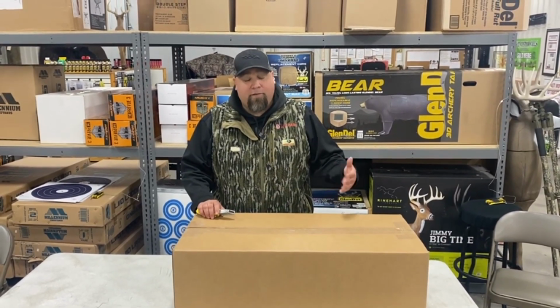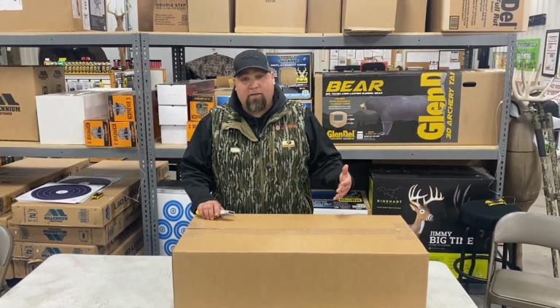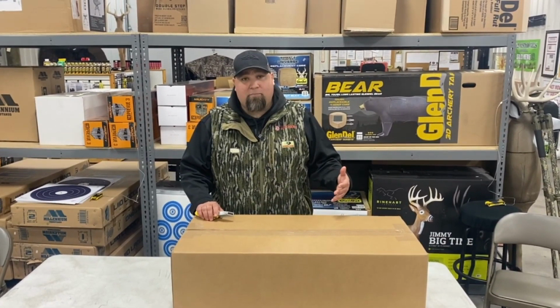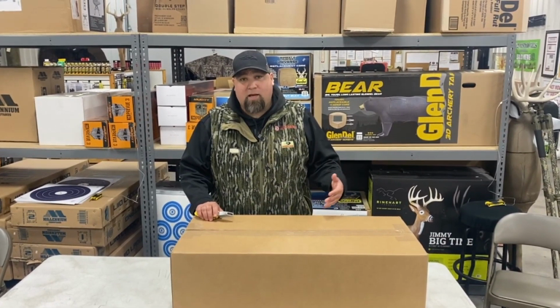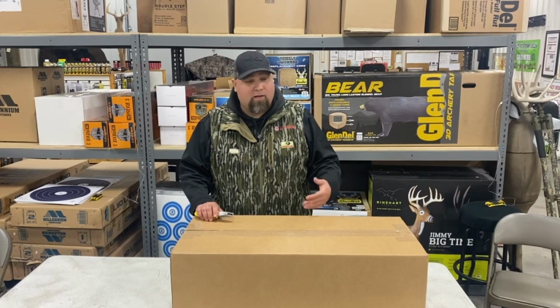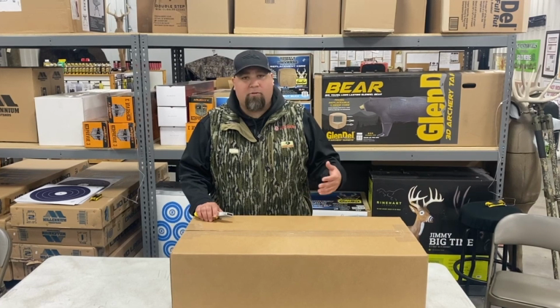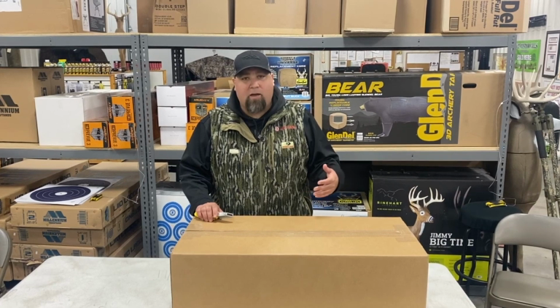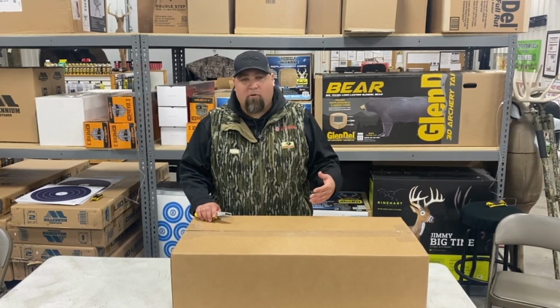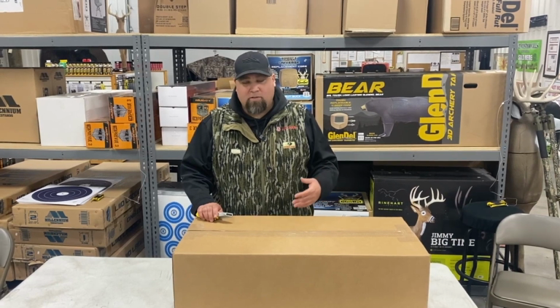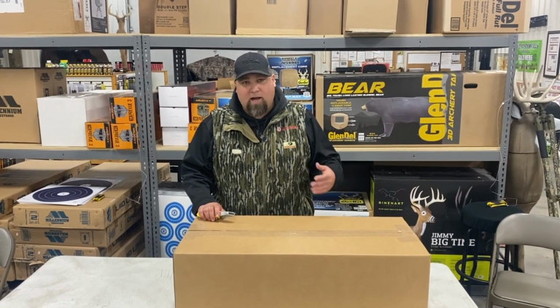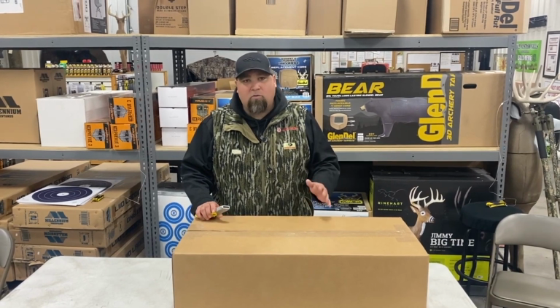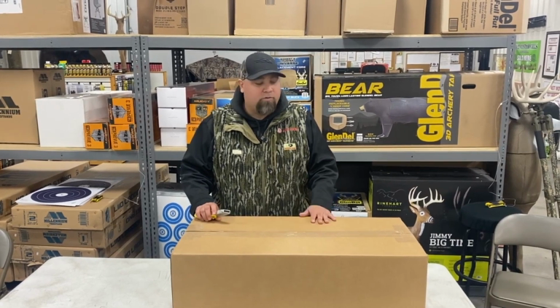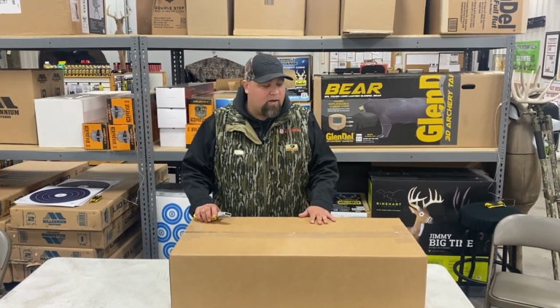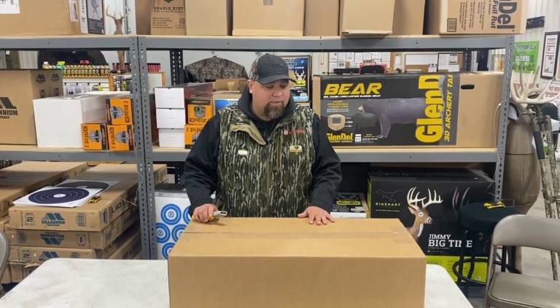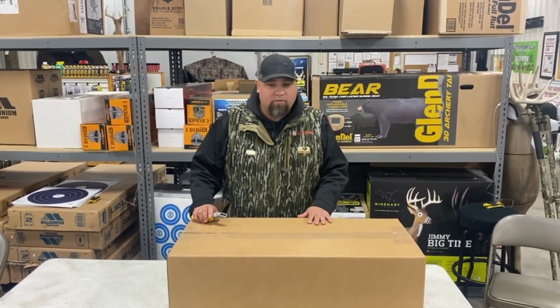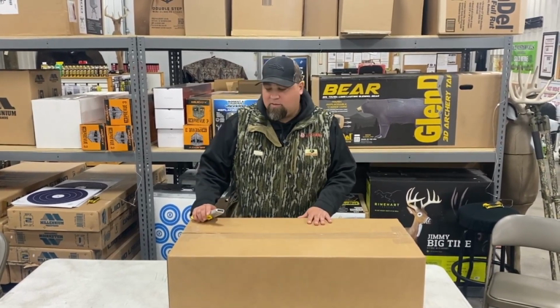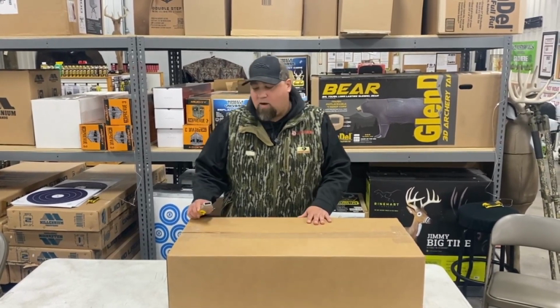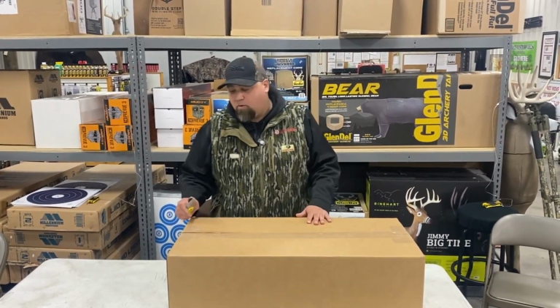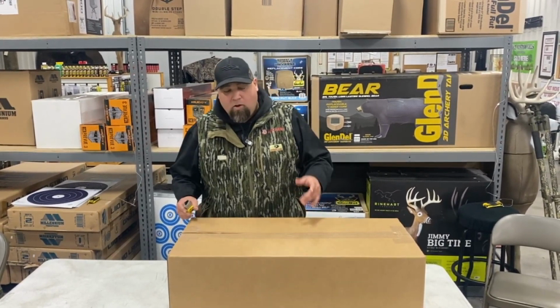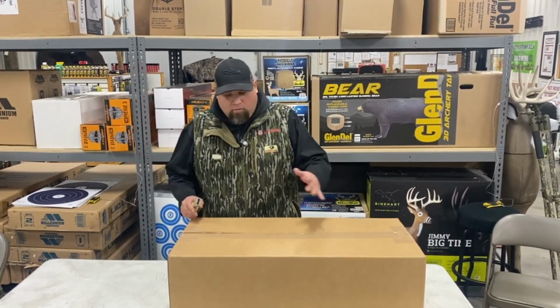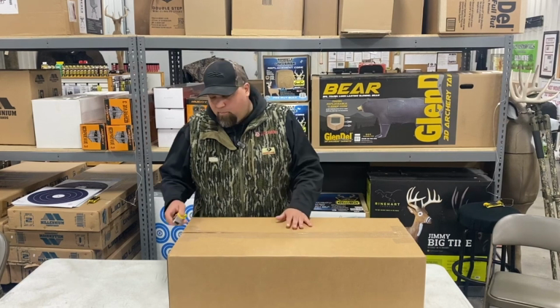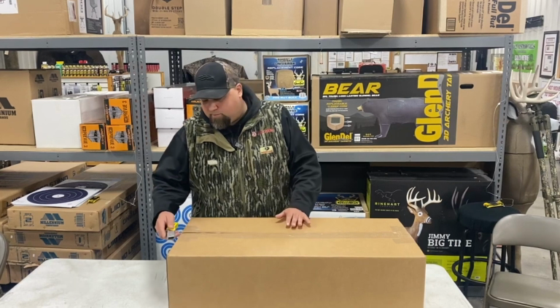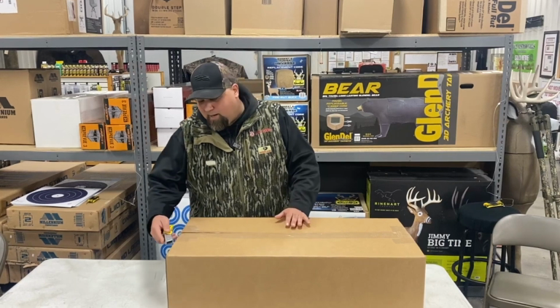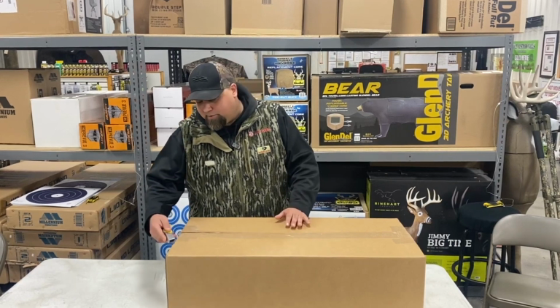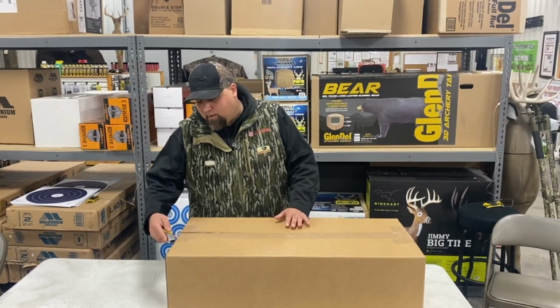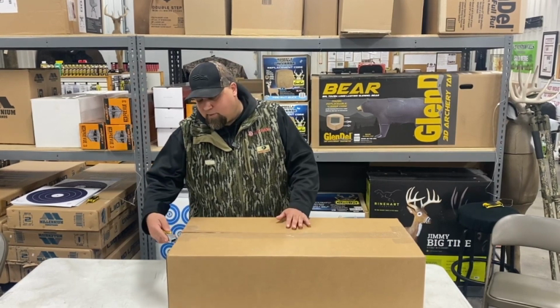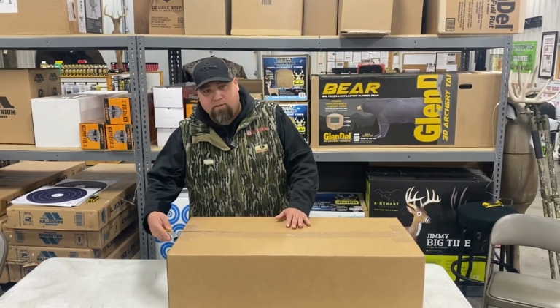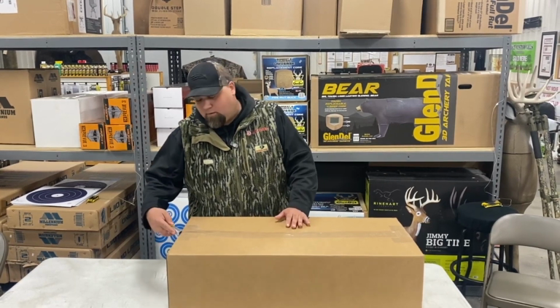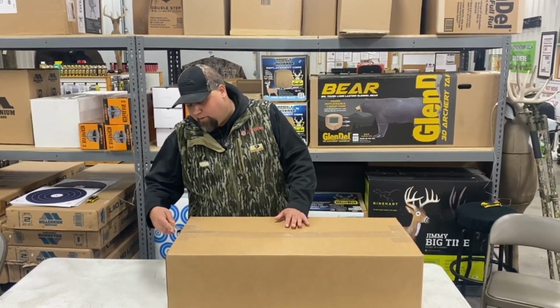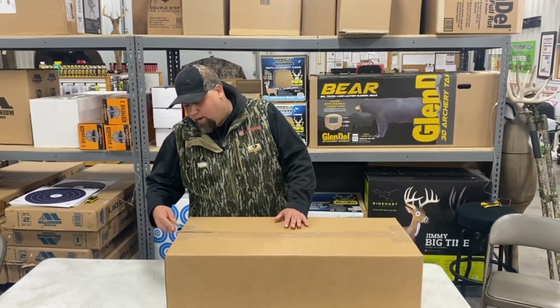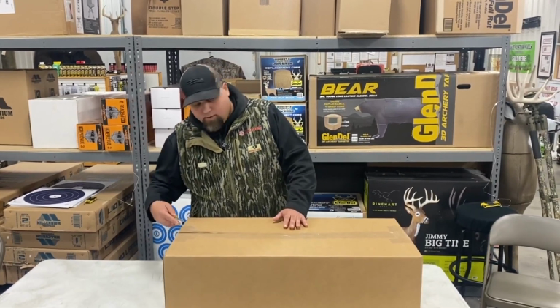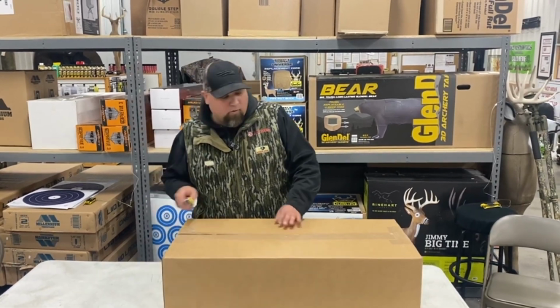515 feet per second, extremely high performance, a lot of cool new technologies built into this crossbow. We're going to open this box and check it out, see what it's going to look like when it arrives at your door.